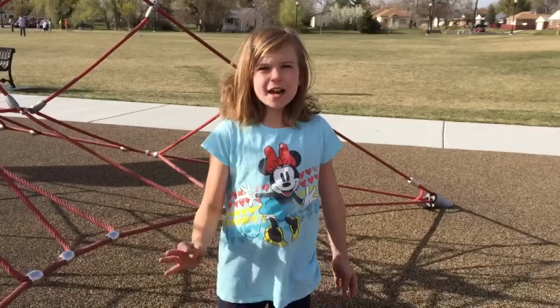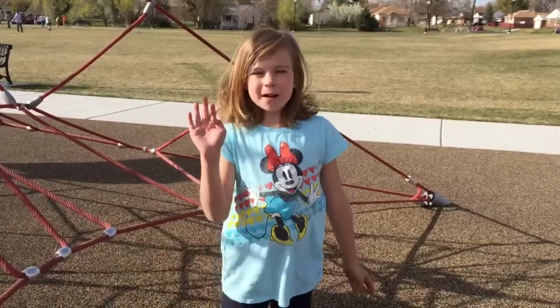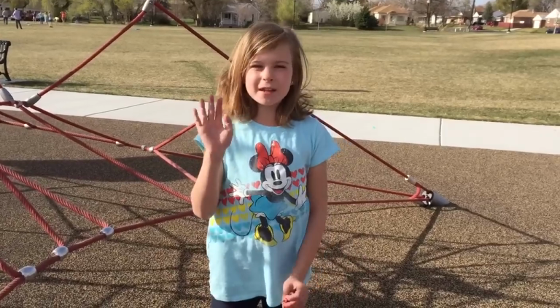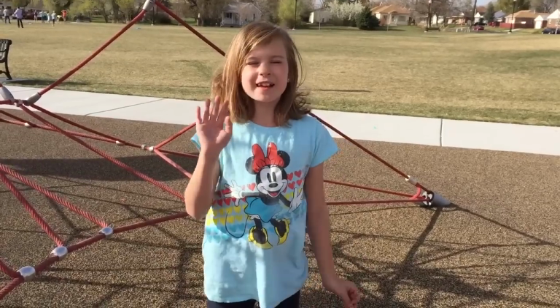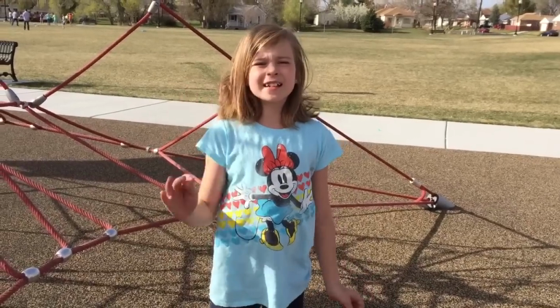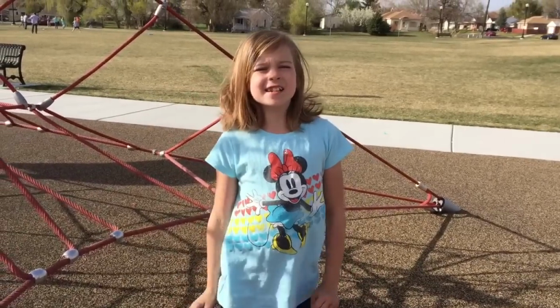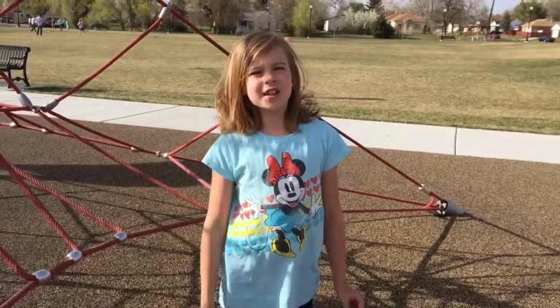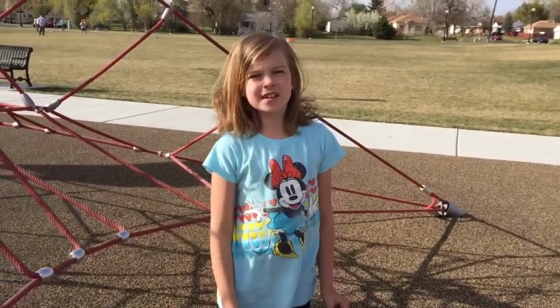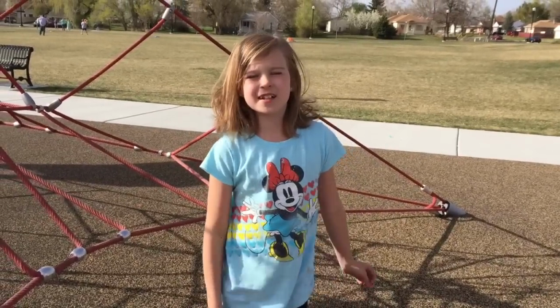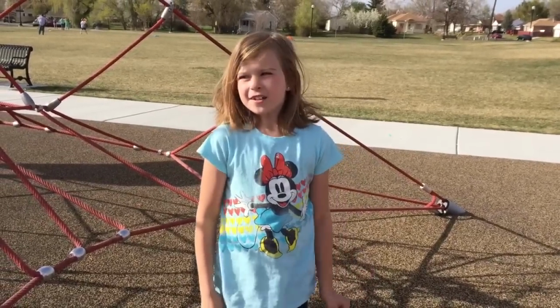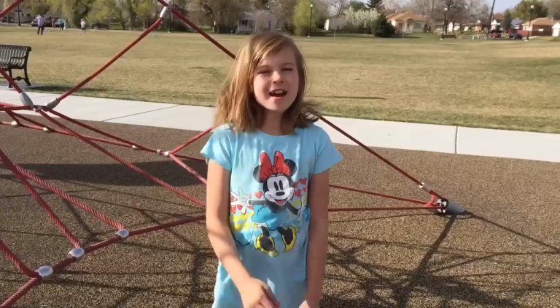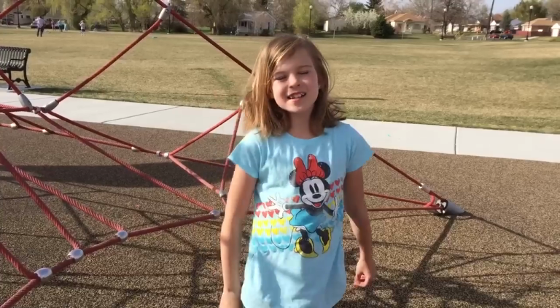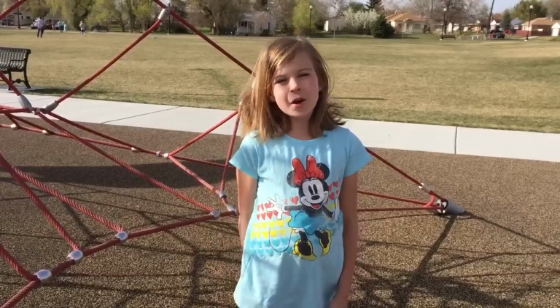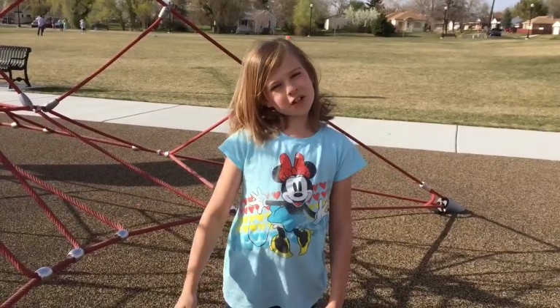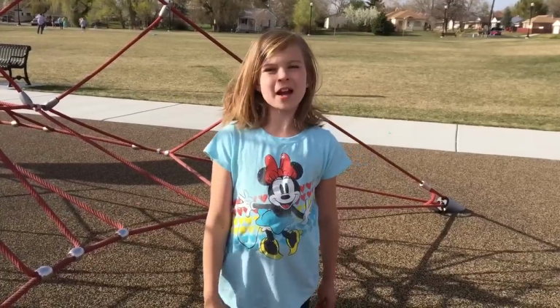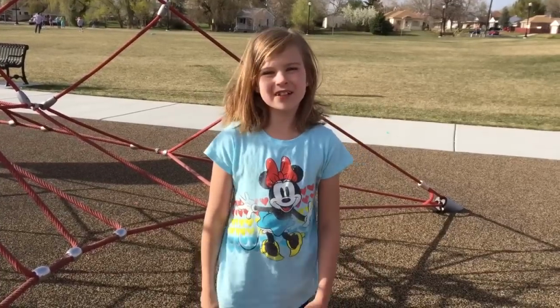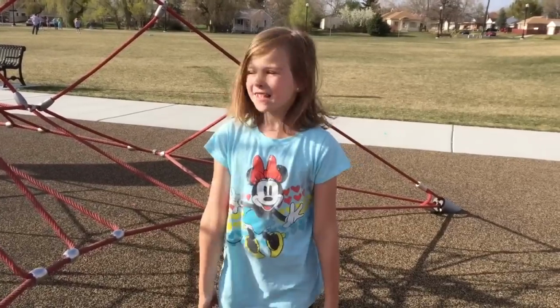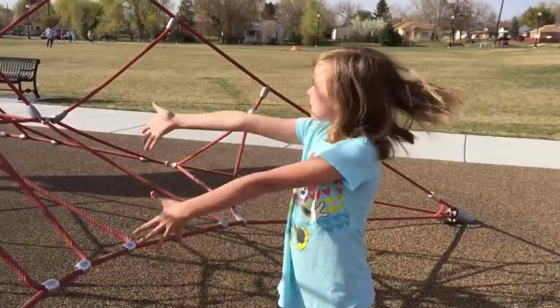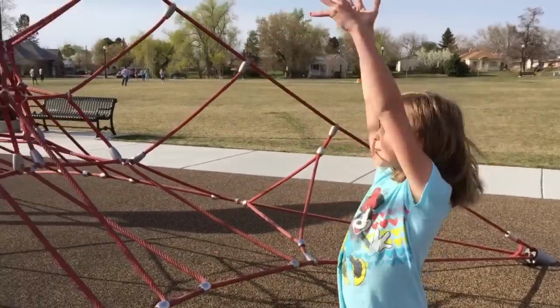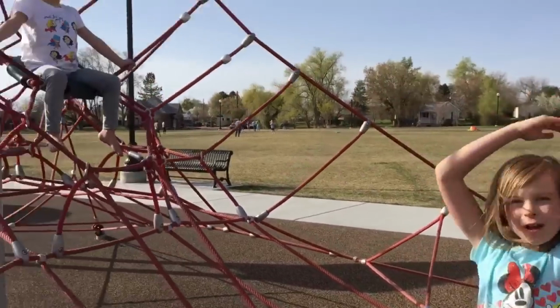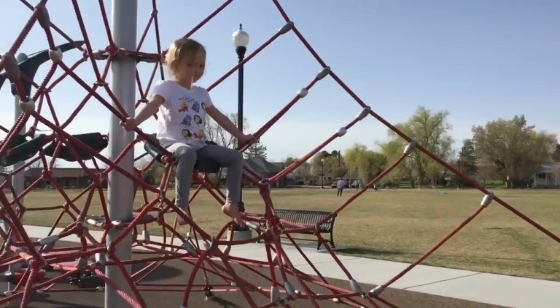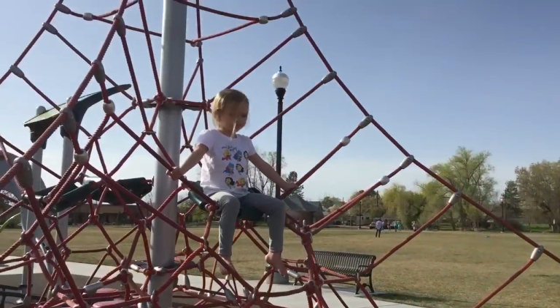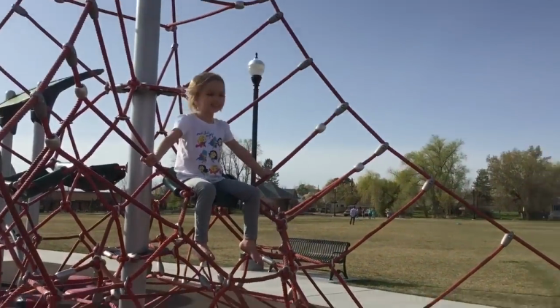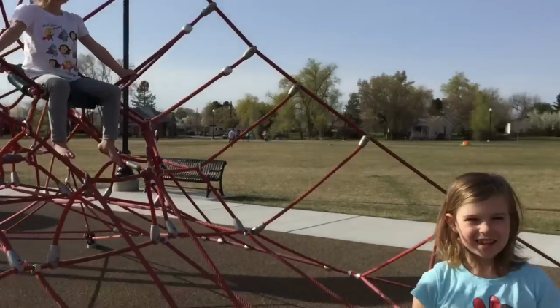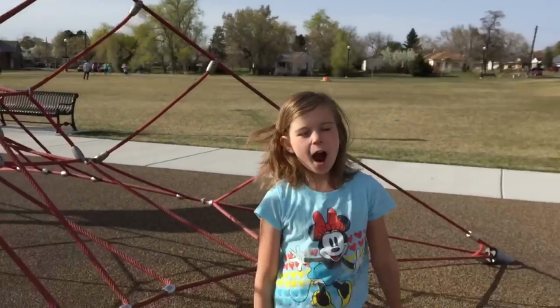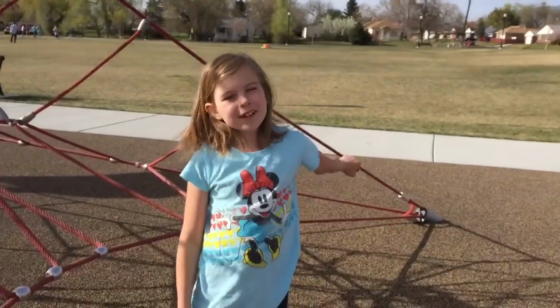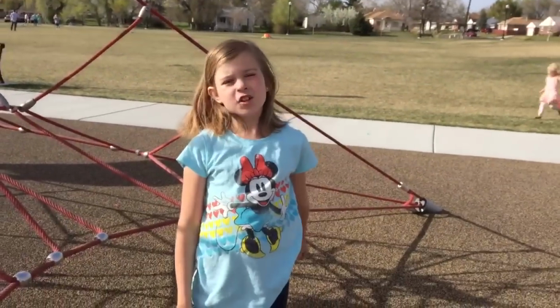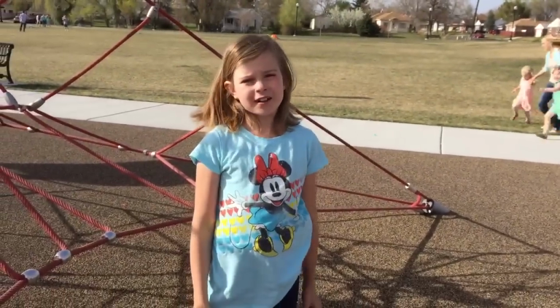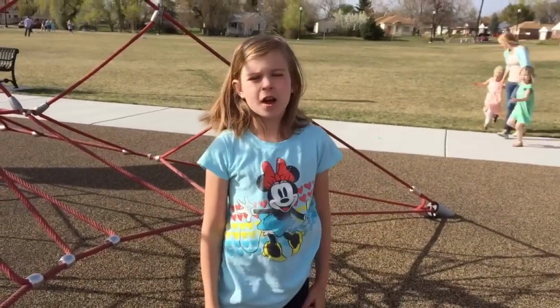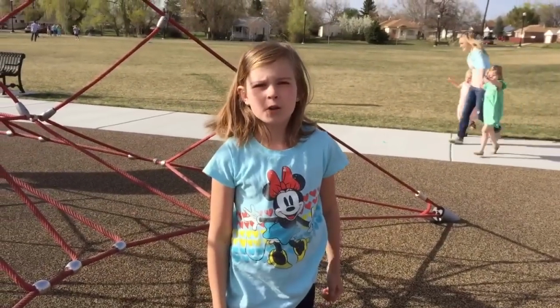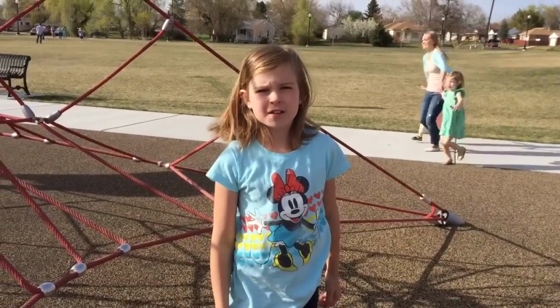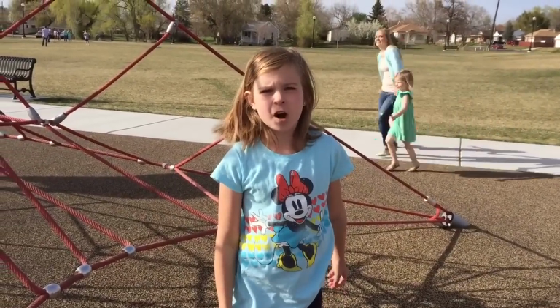Hi everybody, it's me, Lily, and it's Easter Sunday, so I thought we should have an activity. See this big spider web? I'm going to teach you how to climb all the way to the top.